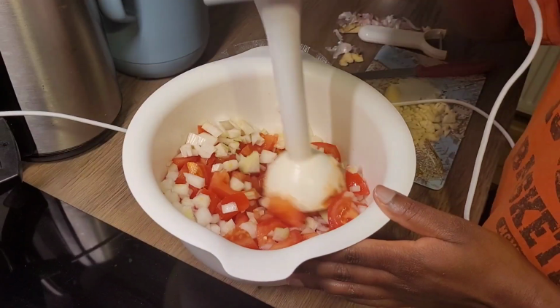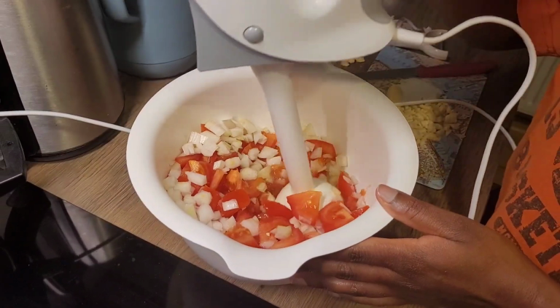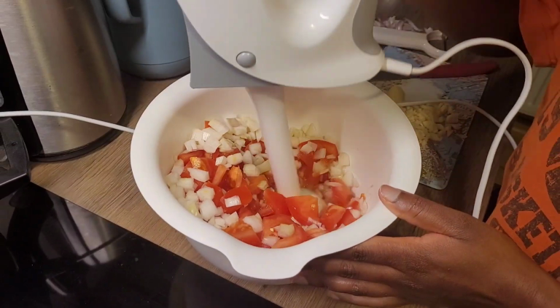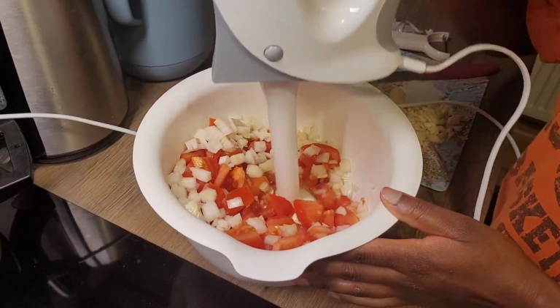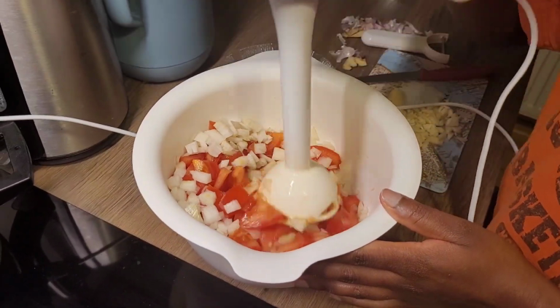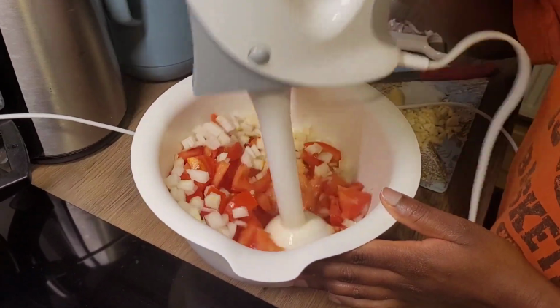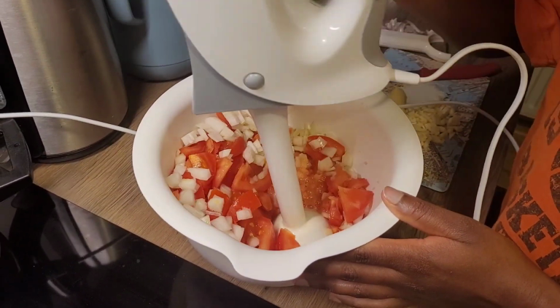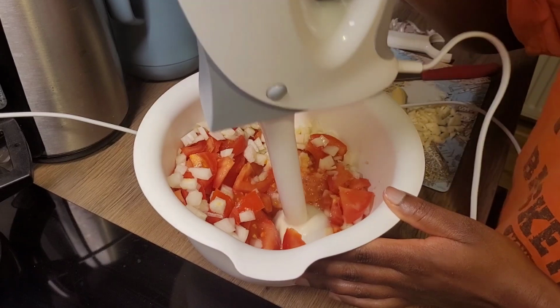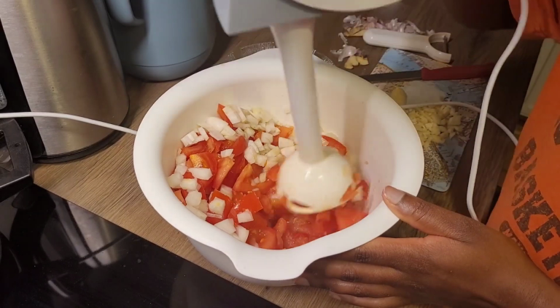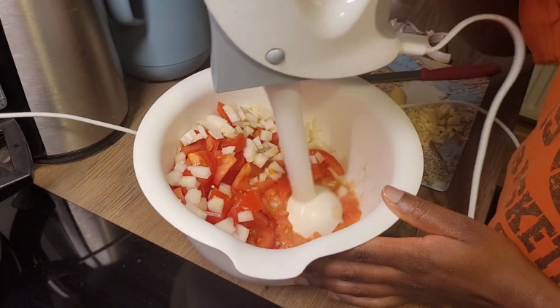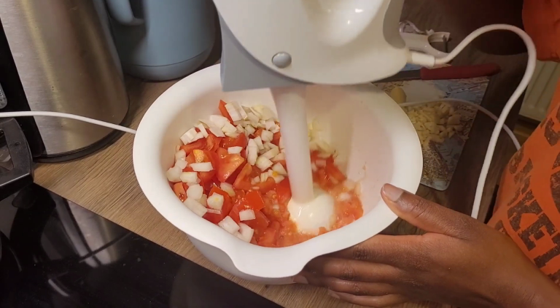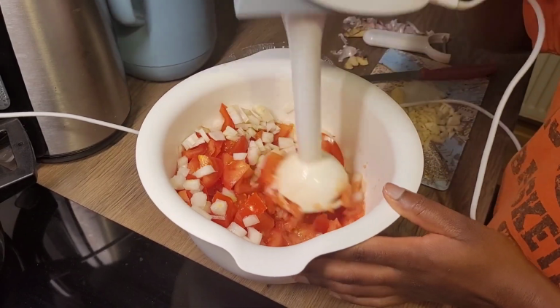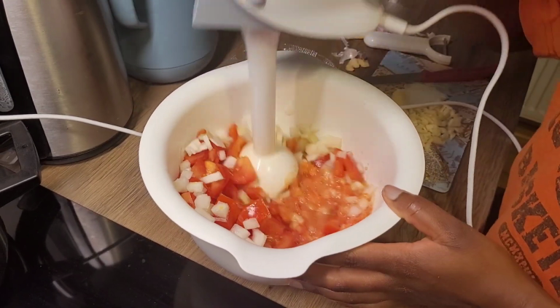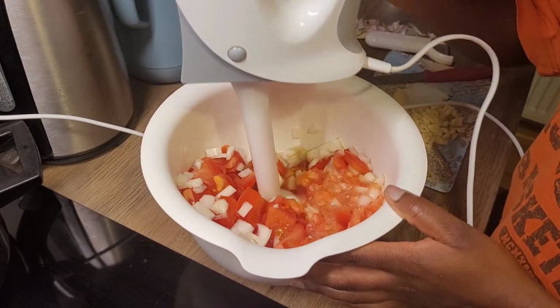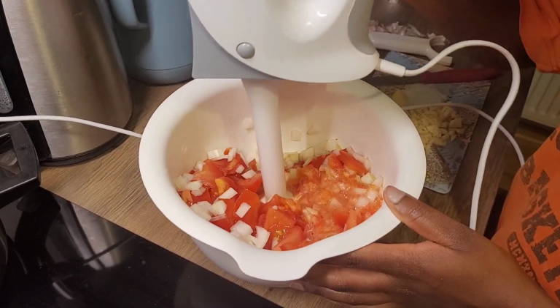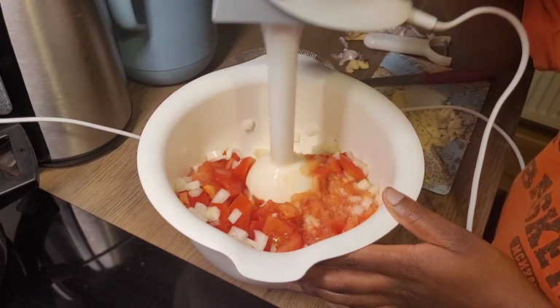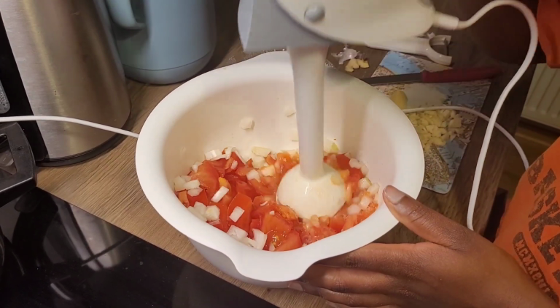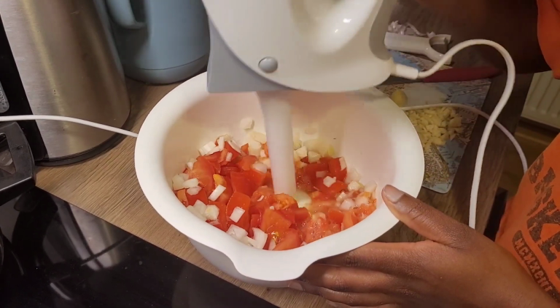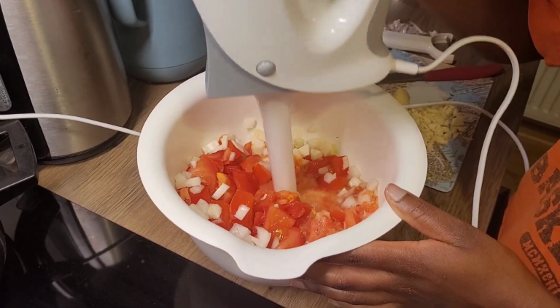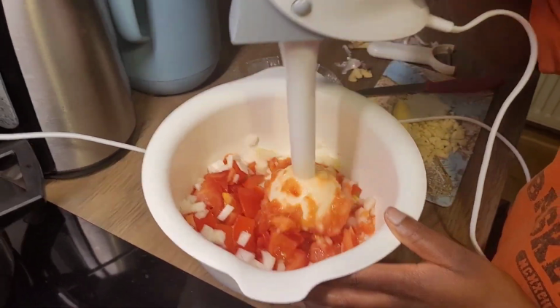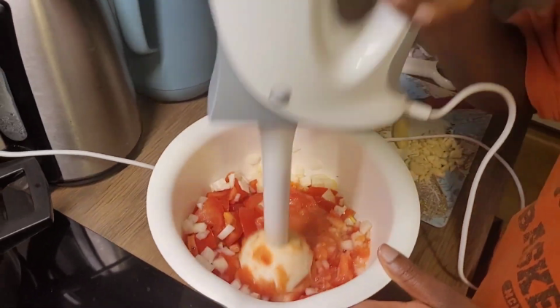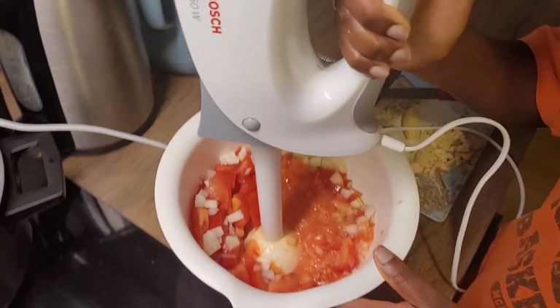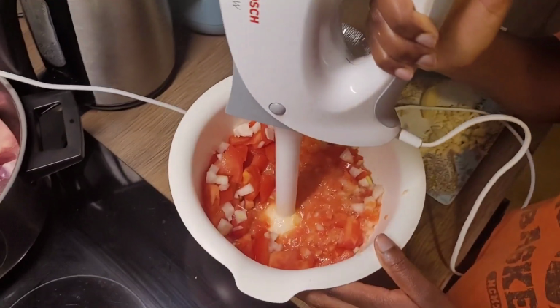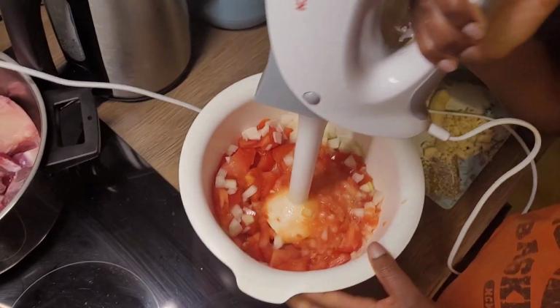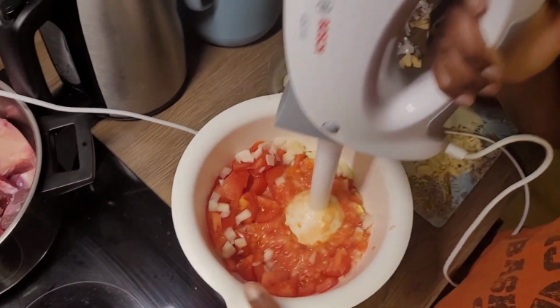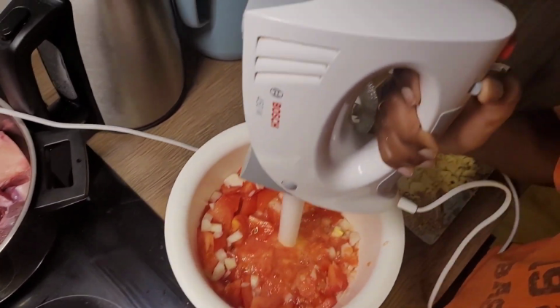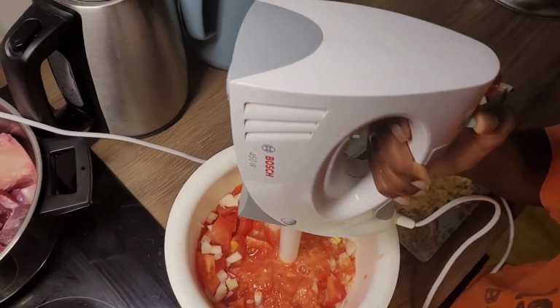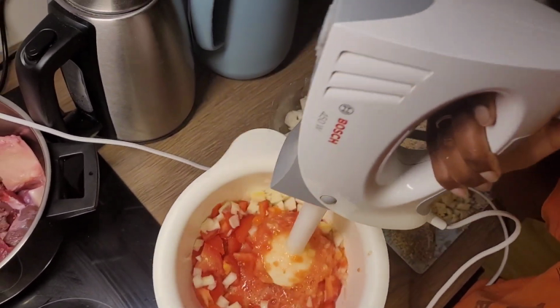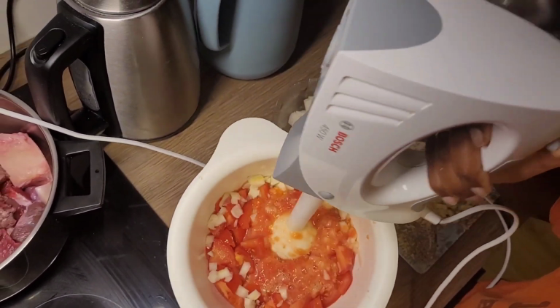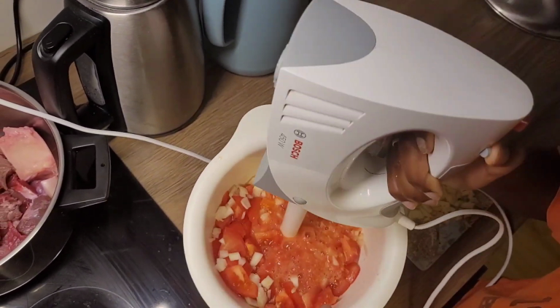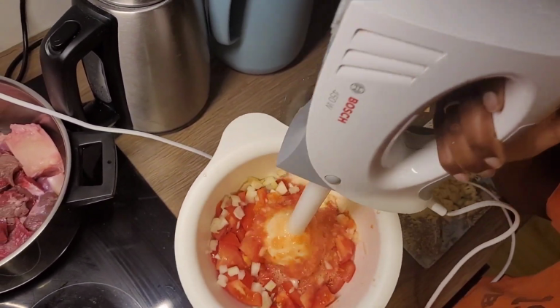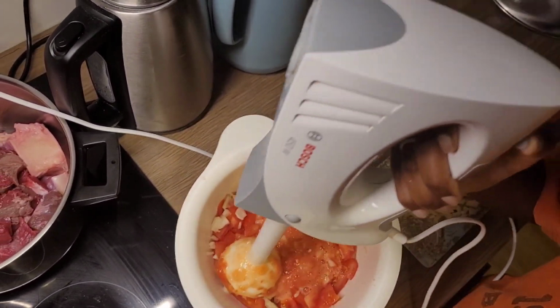I'm blending the tomatoes and onions and then letting them cook separately, and then adding them to the beef stew. This is a really crucial step — this is actually what makes the beef stew fluffy.